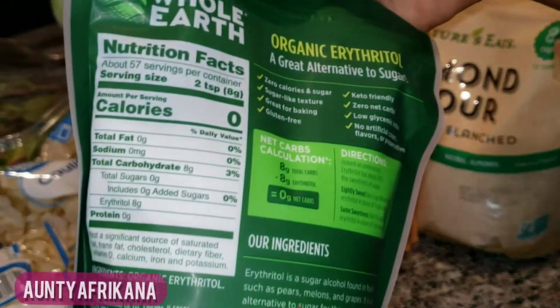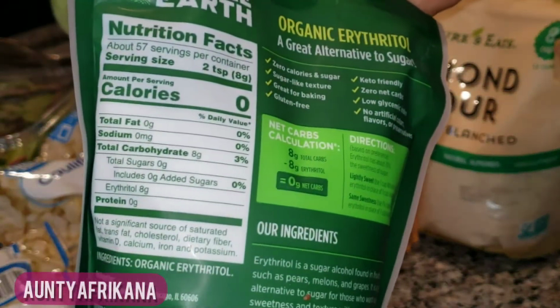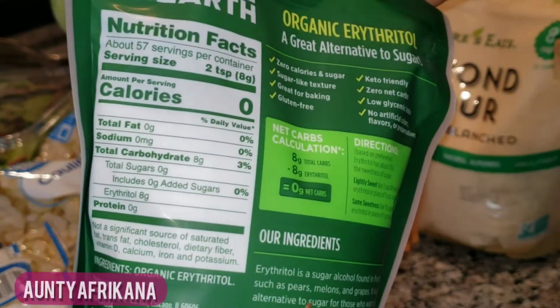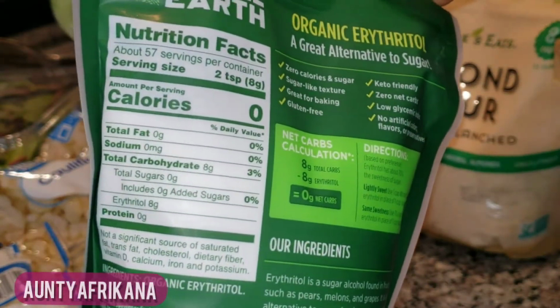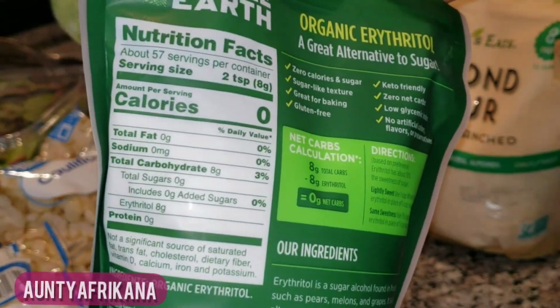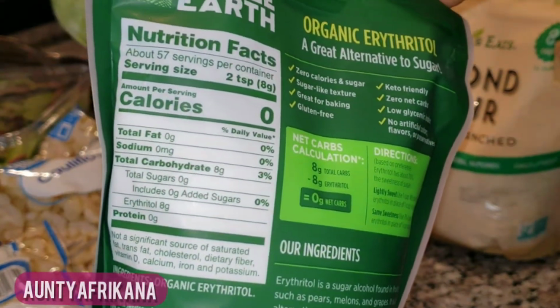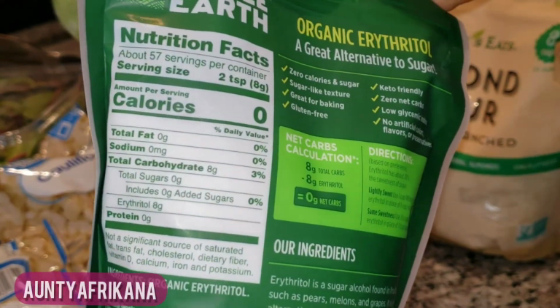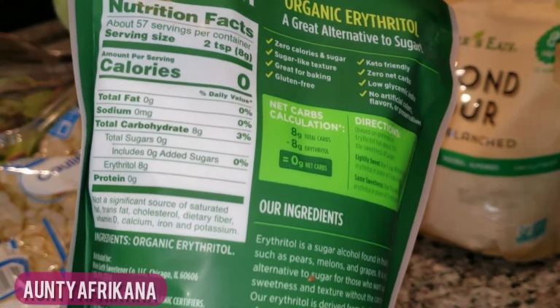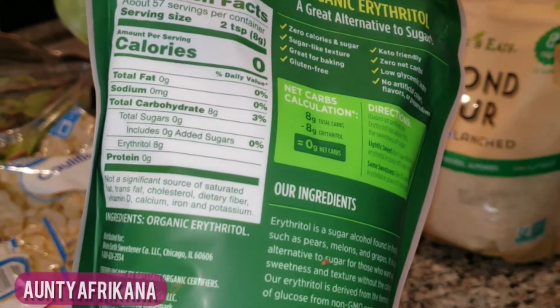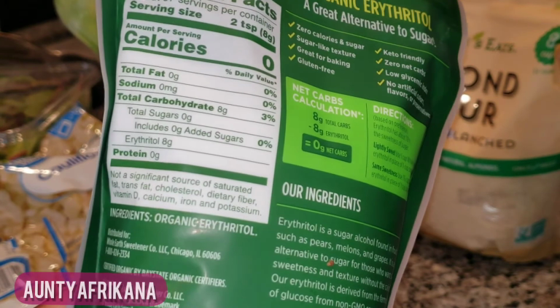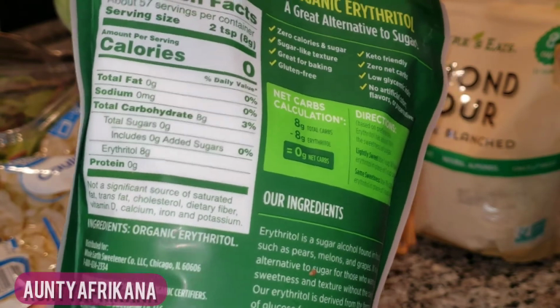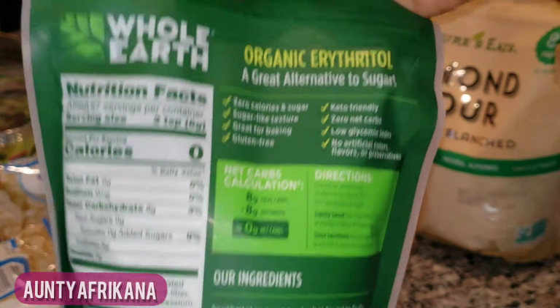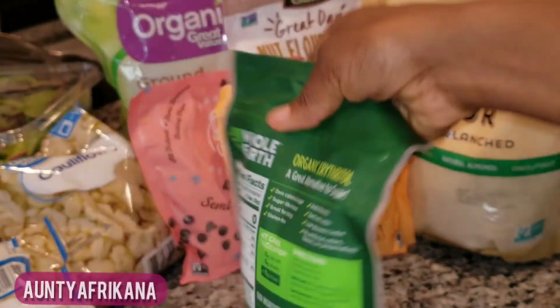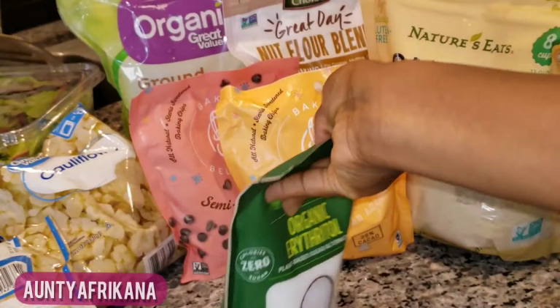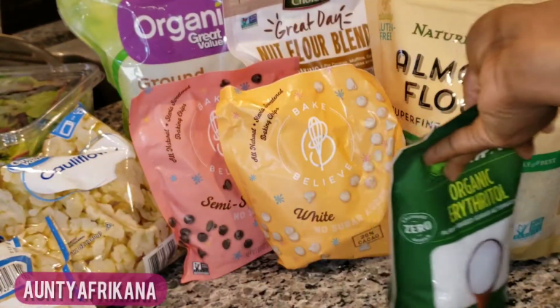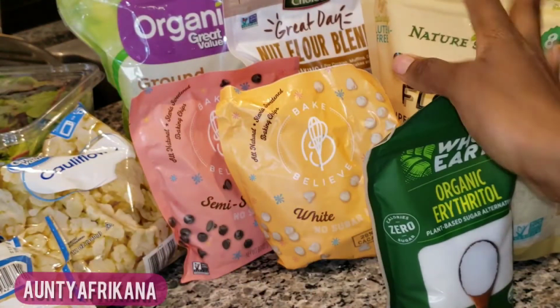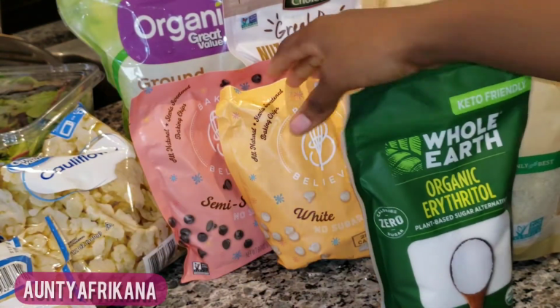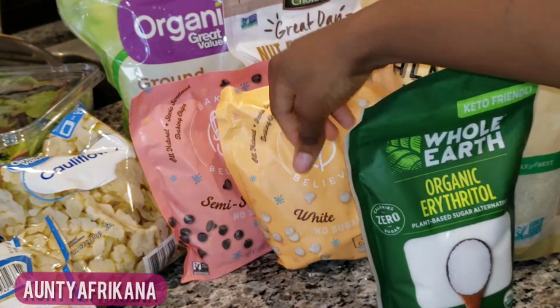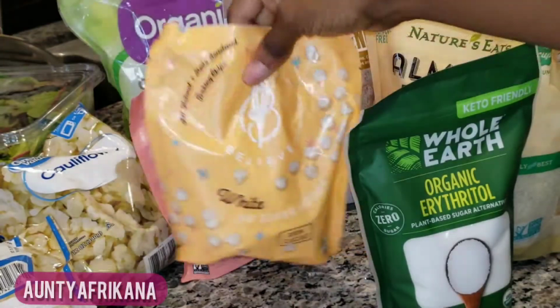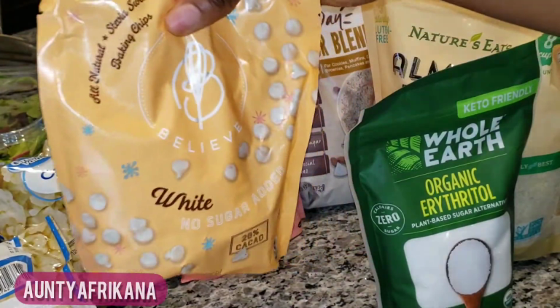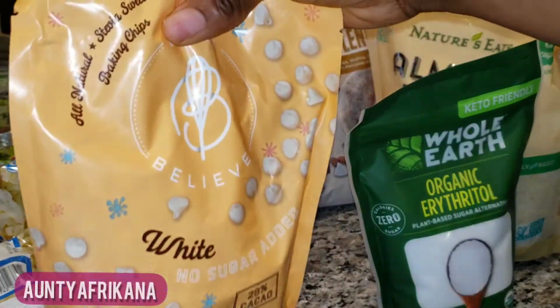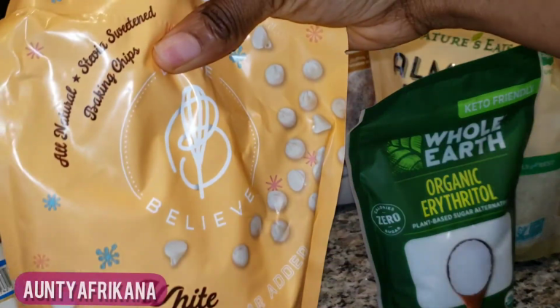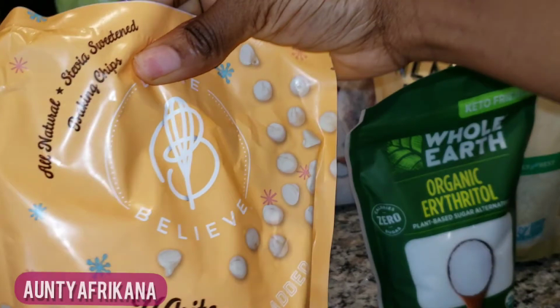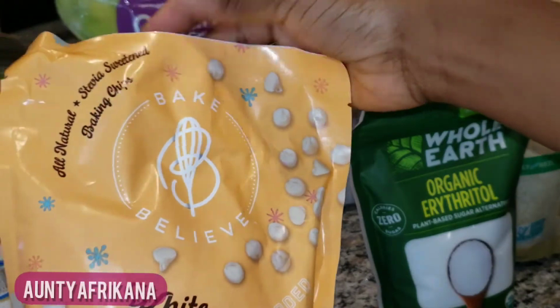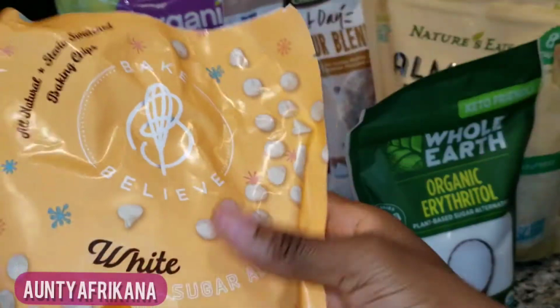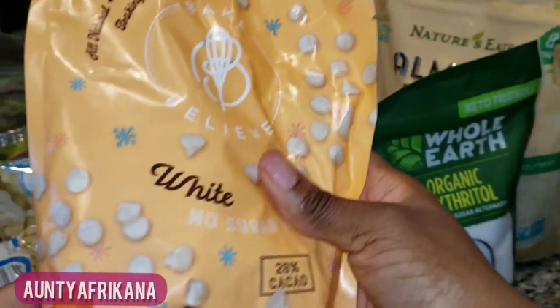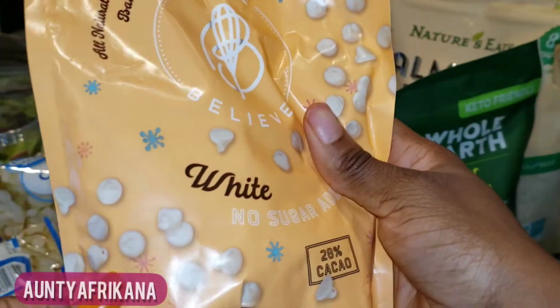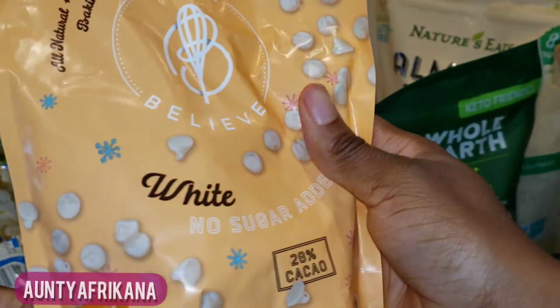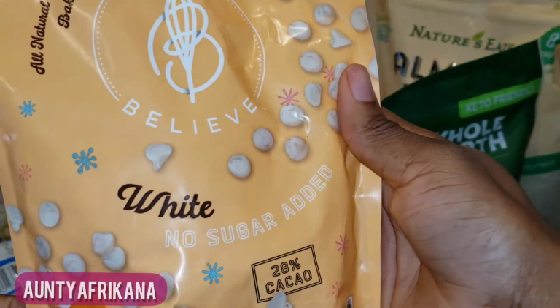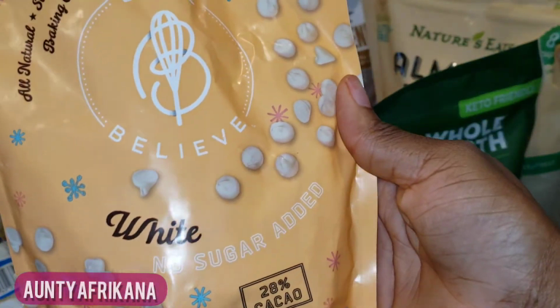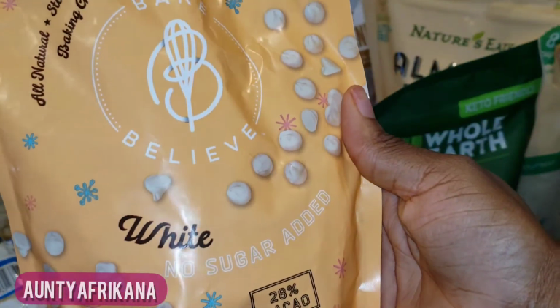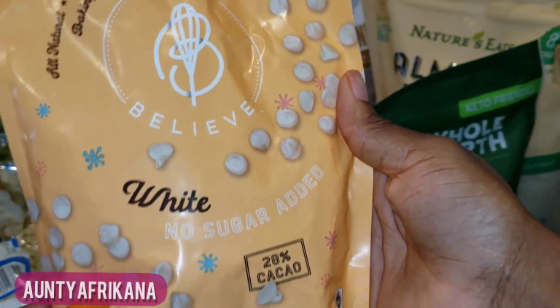The first baking item is this plant-based sugar alternative, erythritol. In all honesty, I don't use this that often — only a few times — but I like having this option; it gets the job done. Next are some chocolate chips.